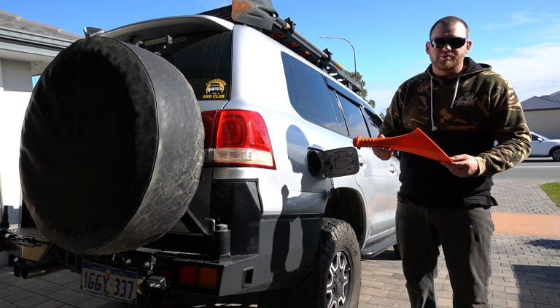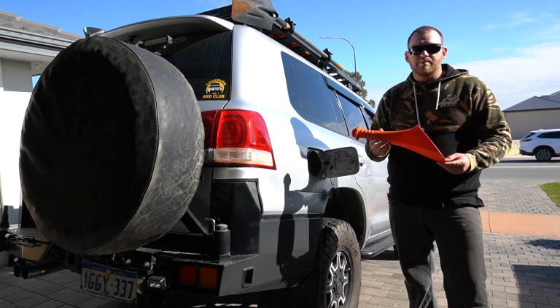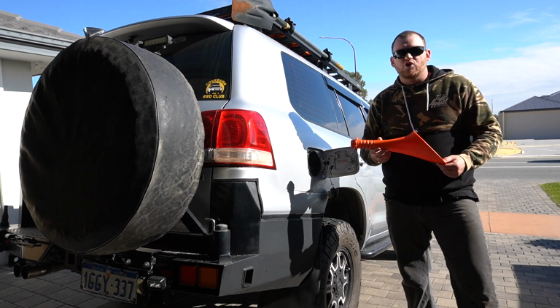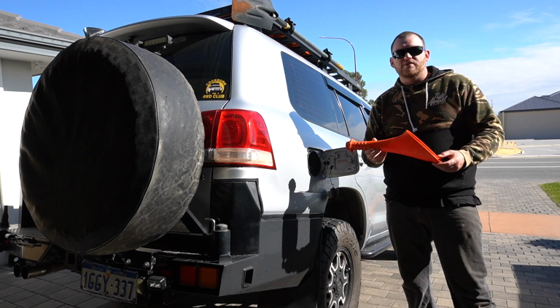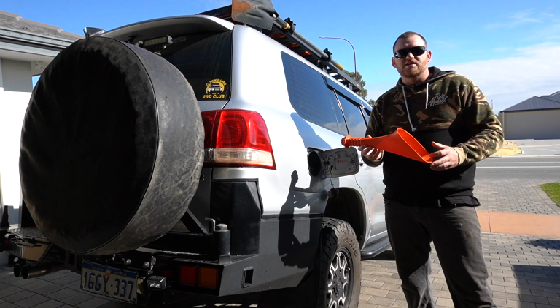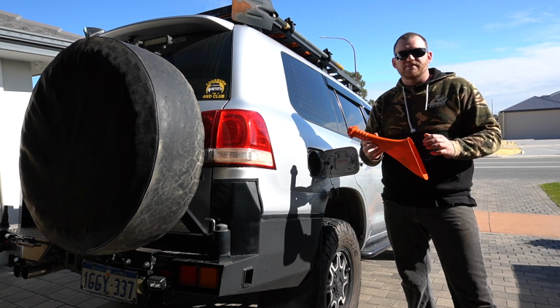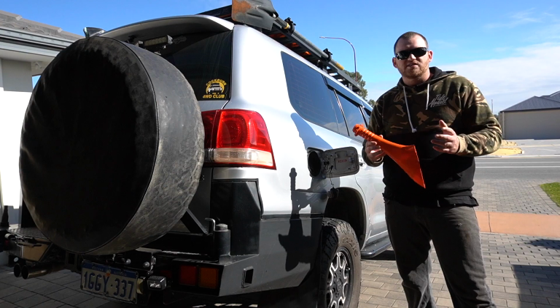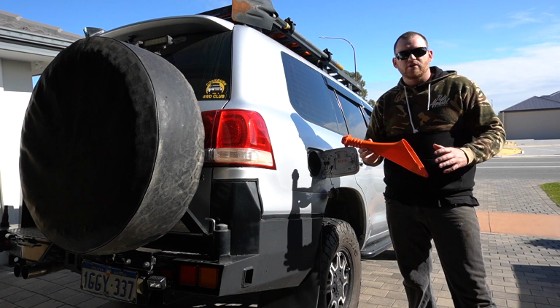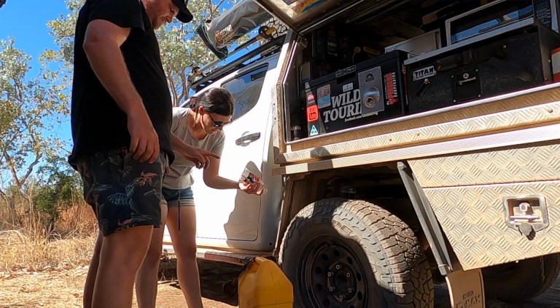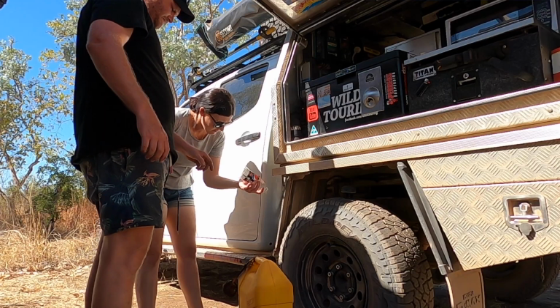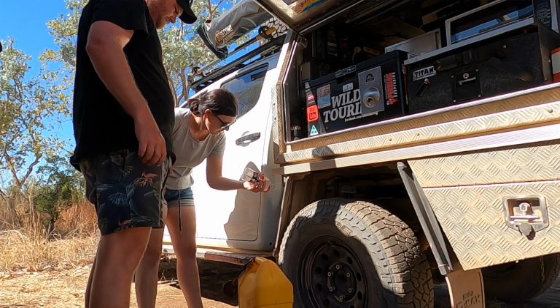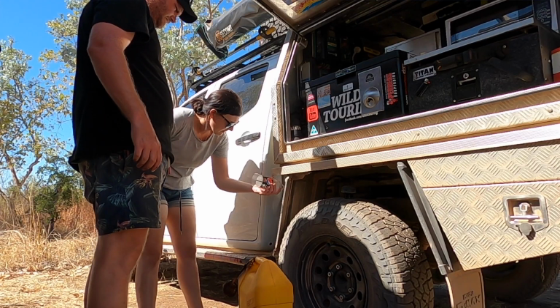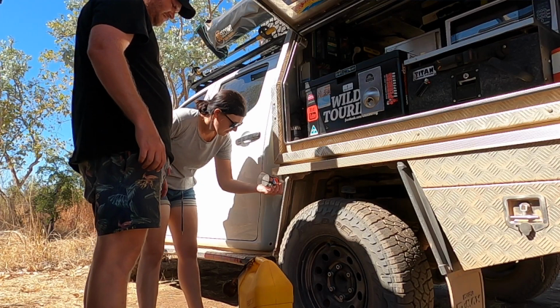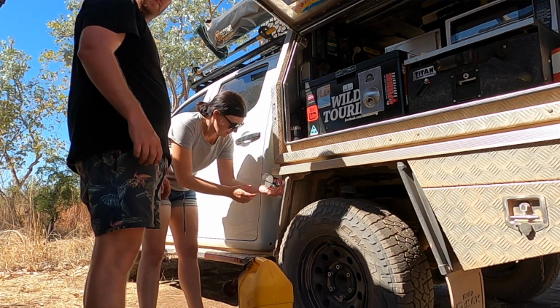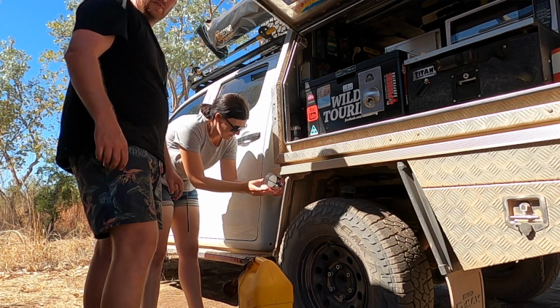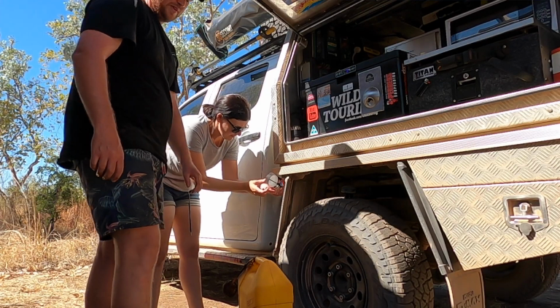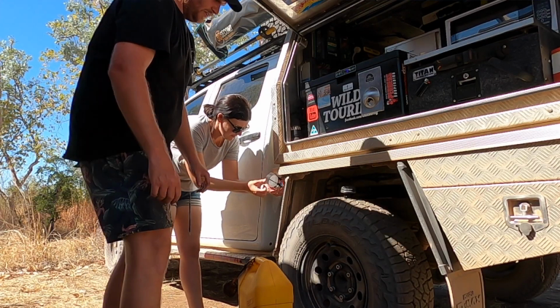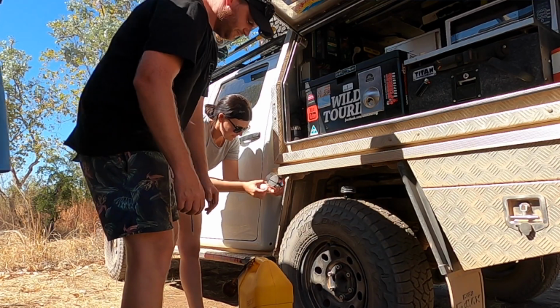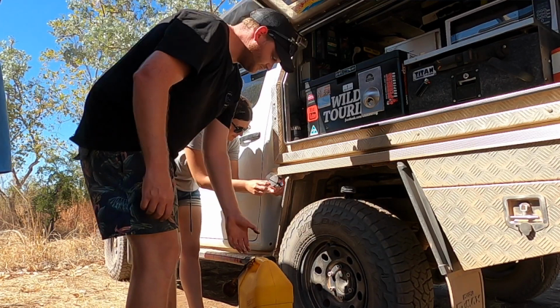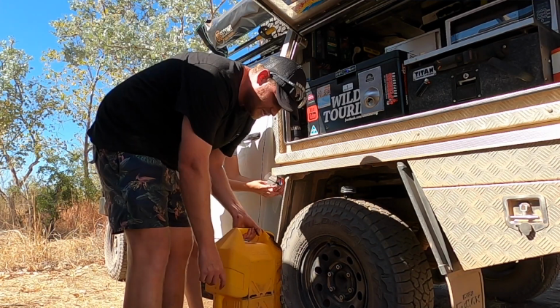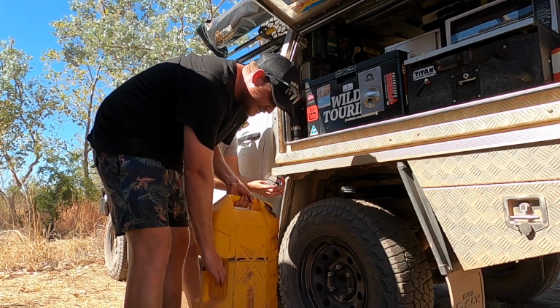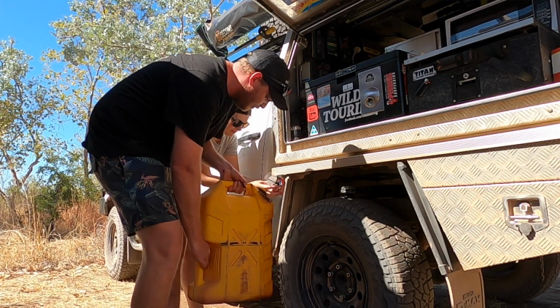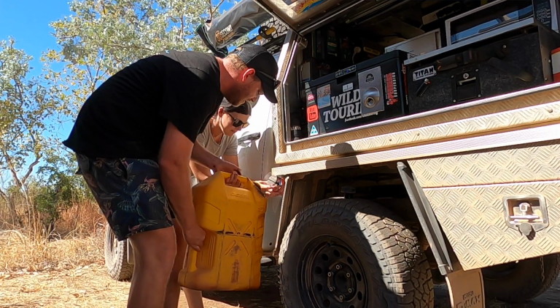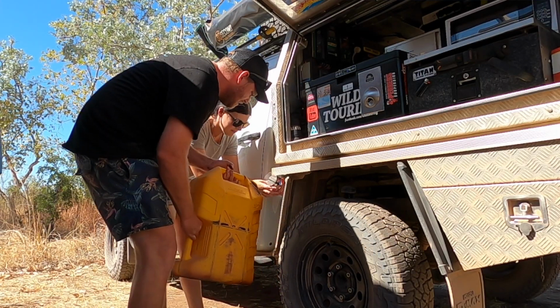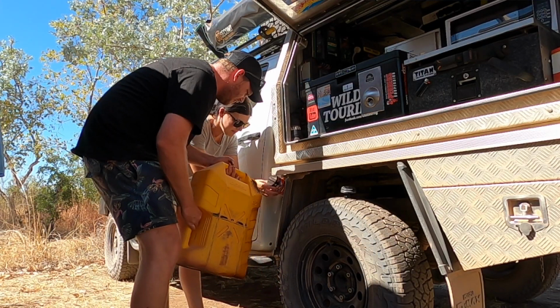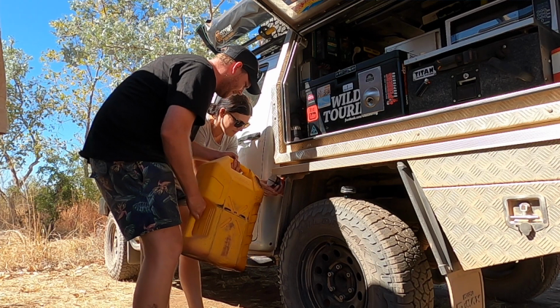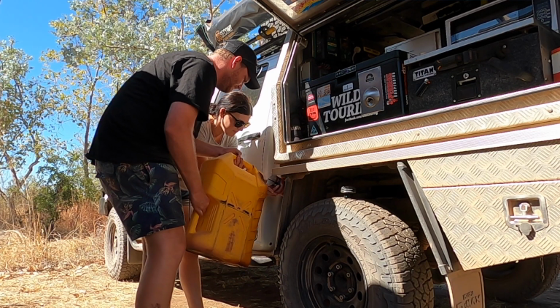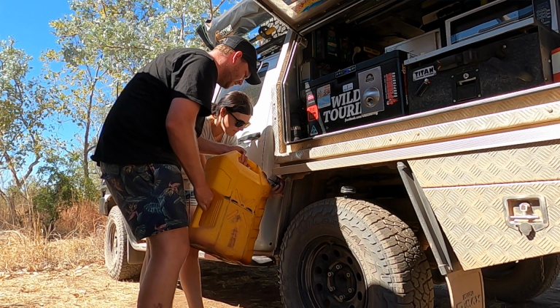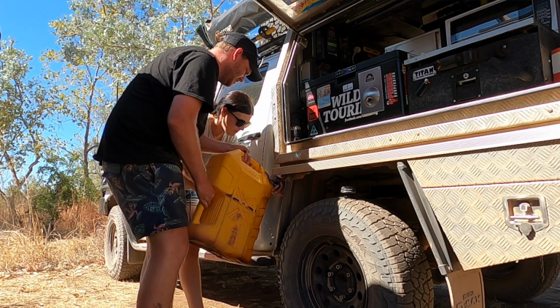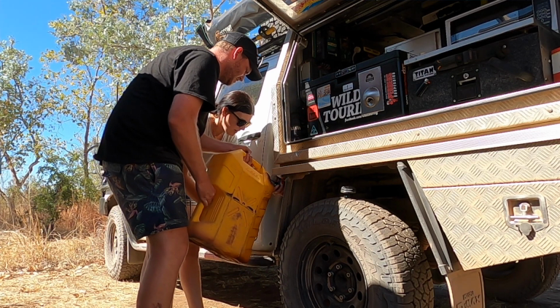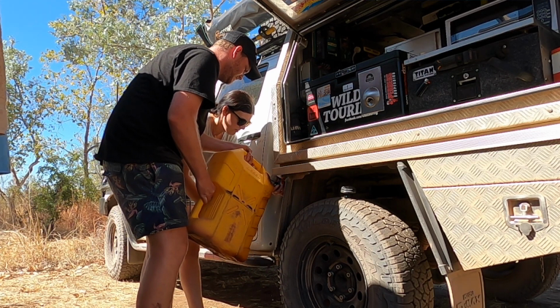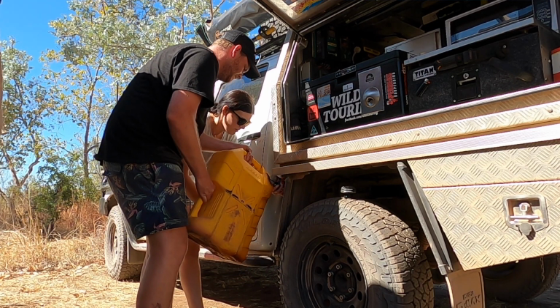There's been heaps of times over the years I've needed something like this. Even with a long range tank, I'll always take jerry cans with me on long remote trips. So I know this will be really handy for many of you too.